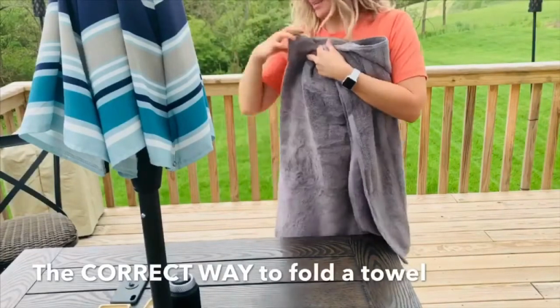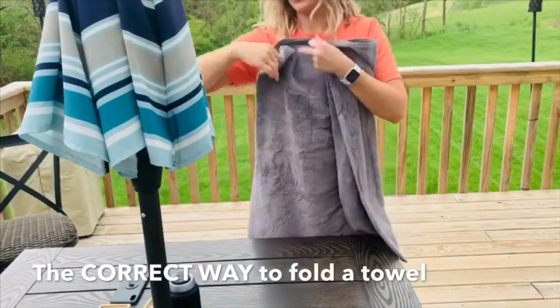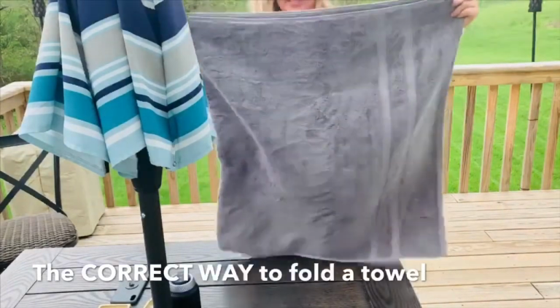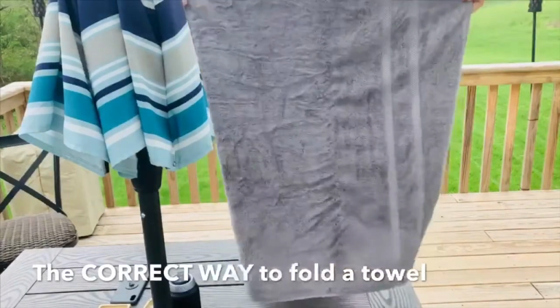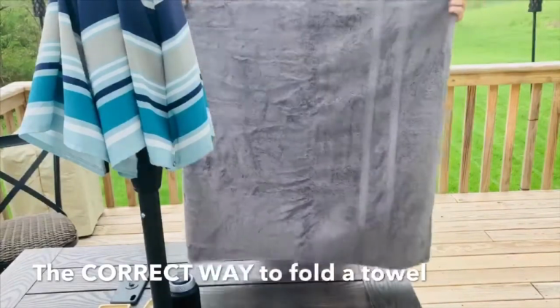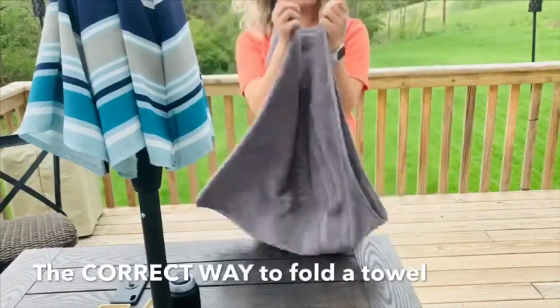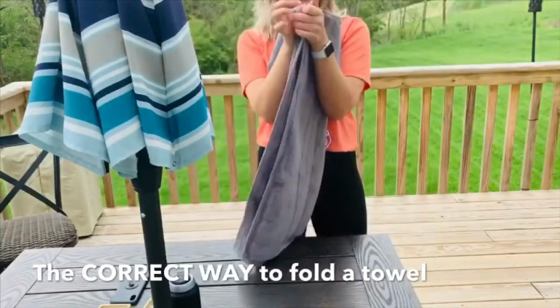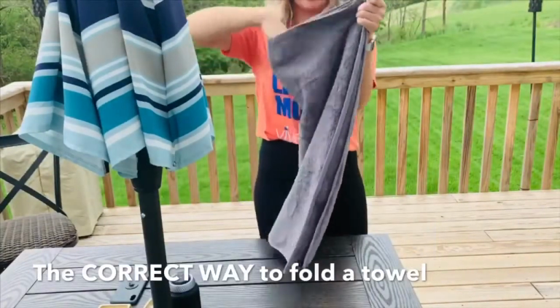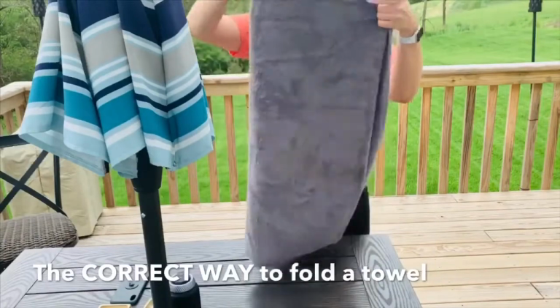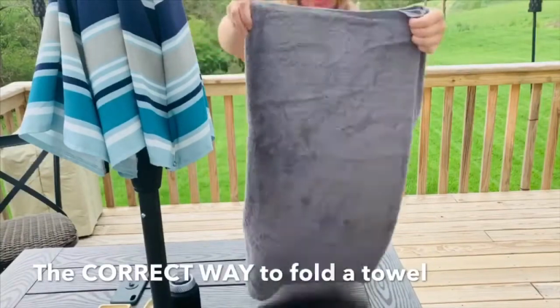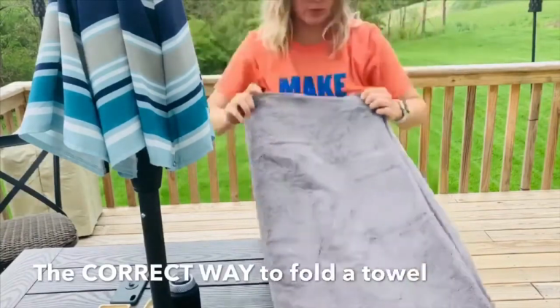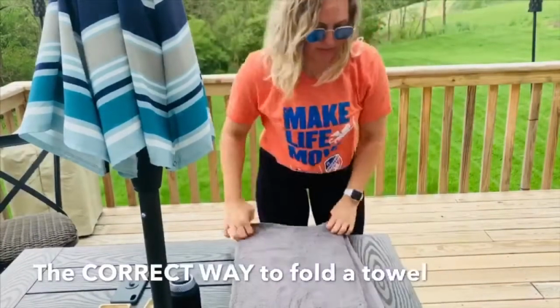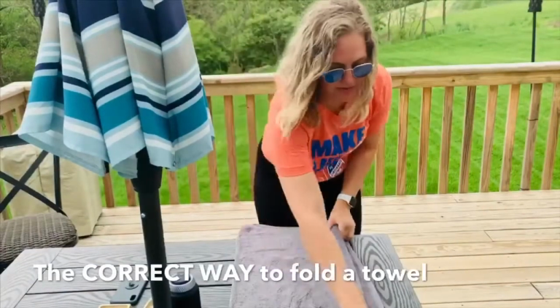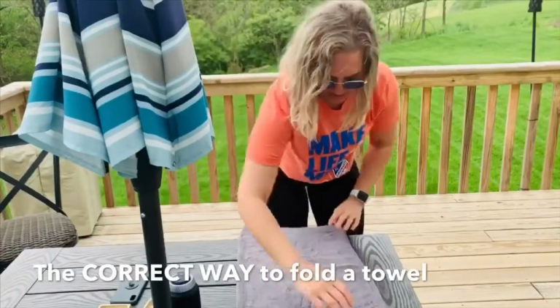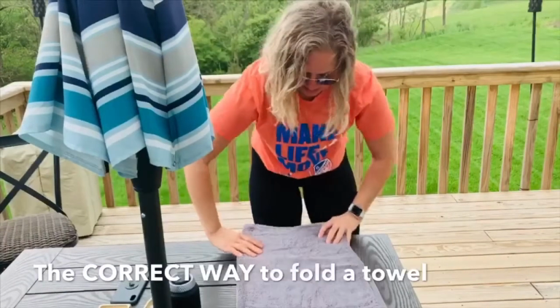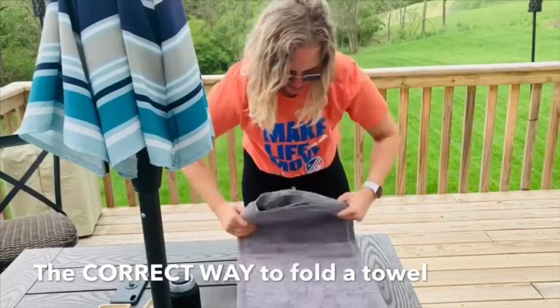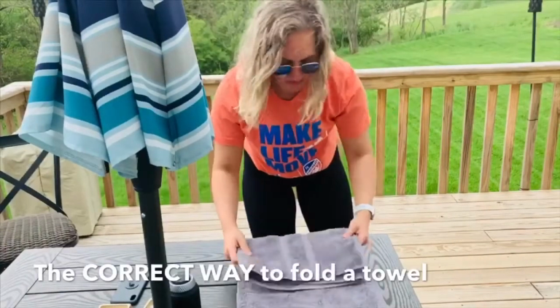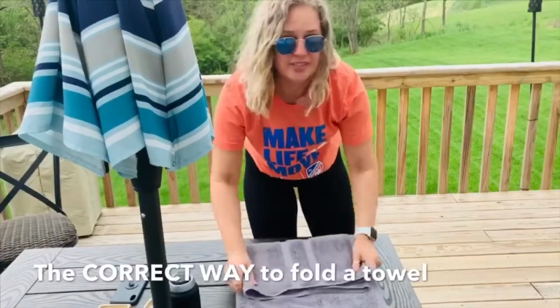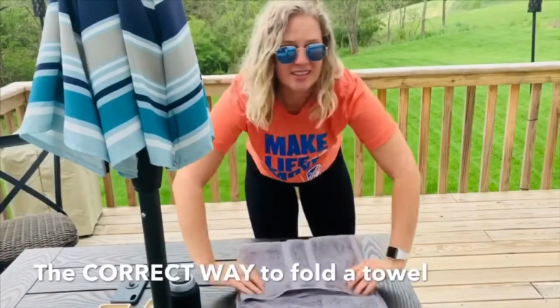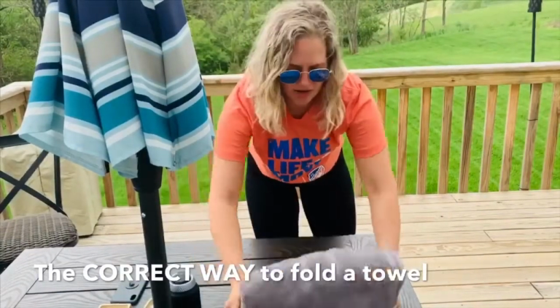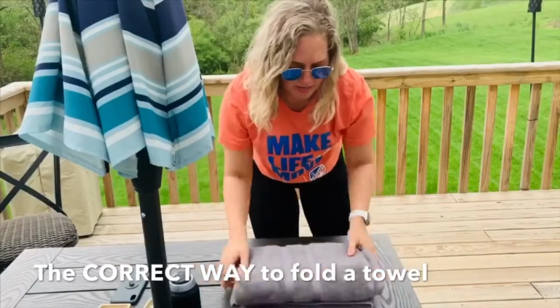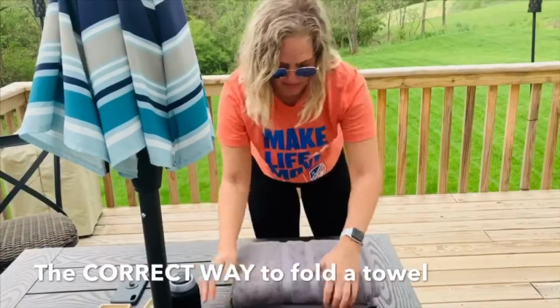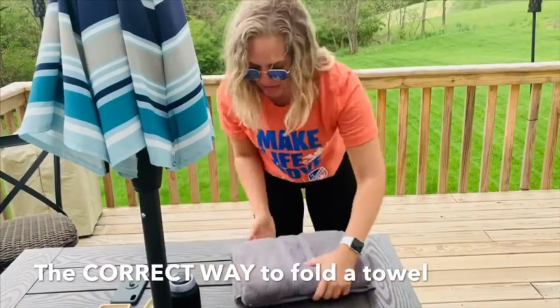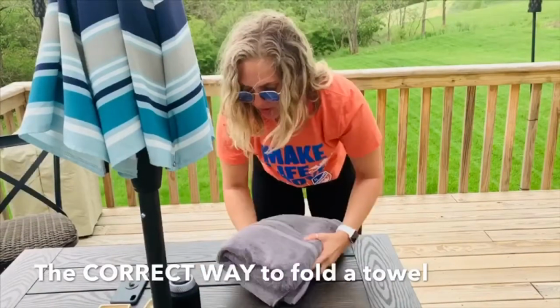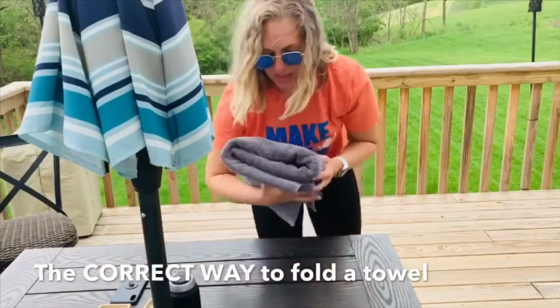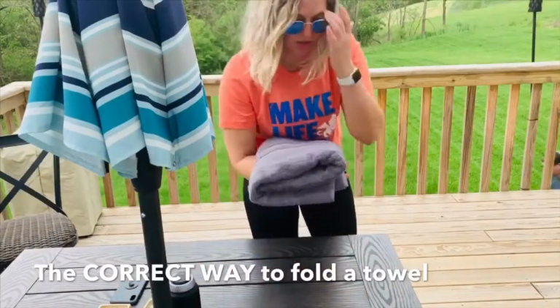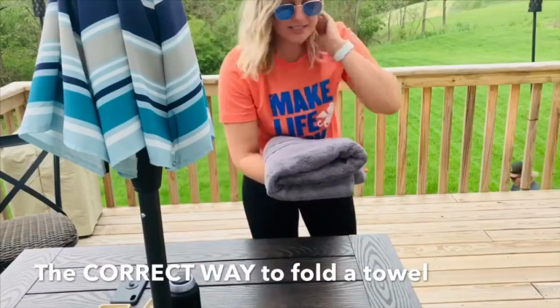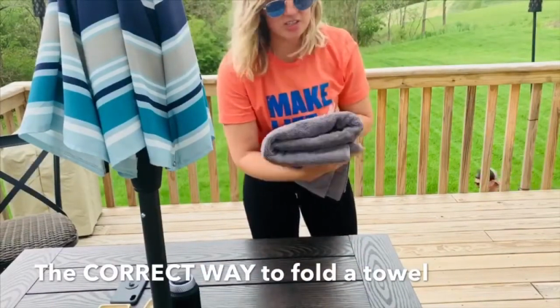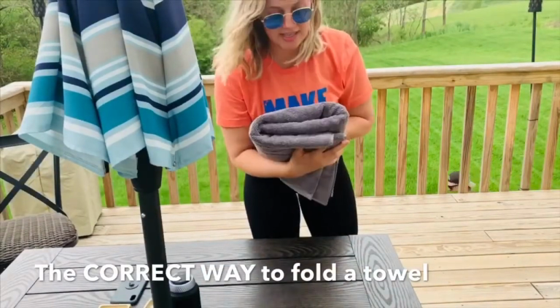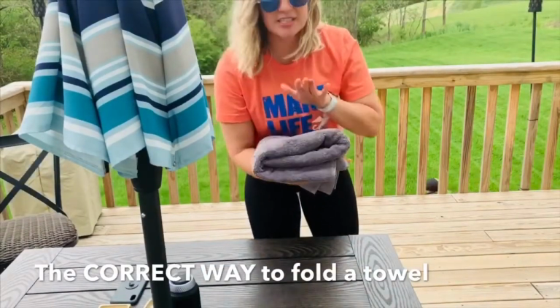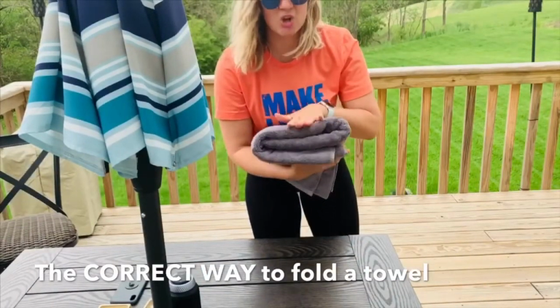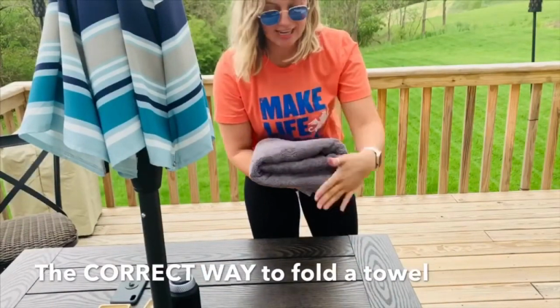And then you fold it in half again, and then you fold it into threes. I don't know if you can see this — I don't know how far down my camera's going — but that way when you put it in your closet, it's so aesthetically pleasing when they're all stacked.